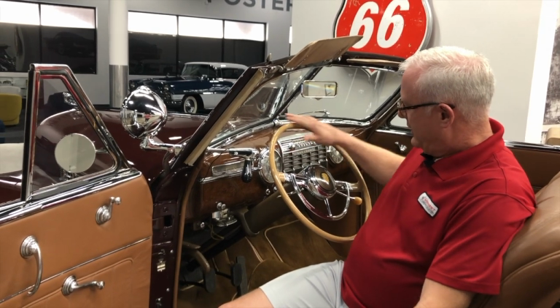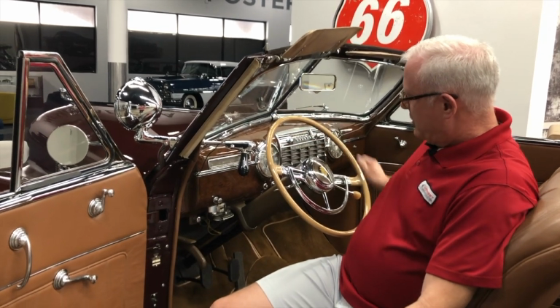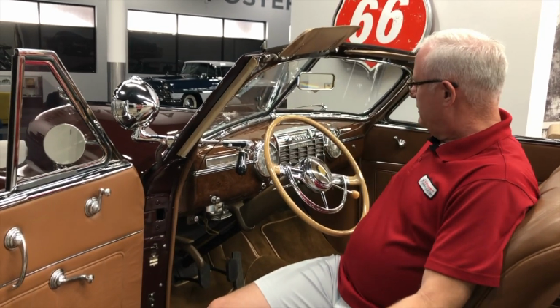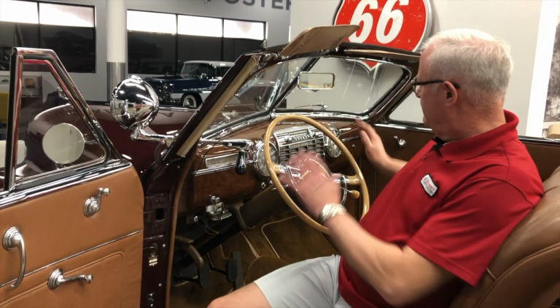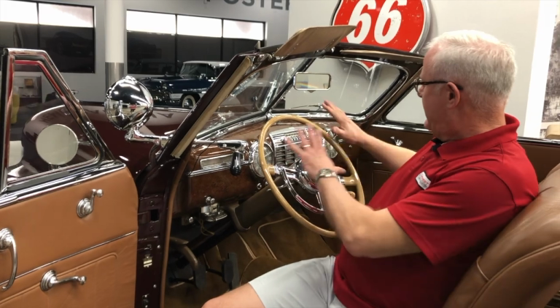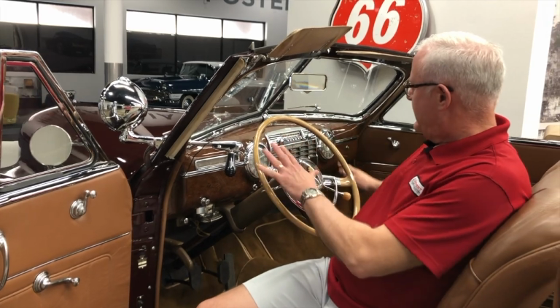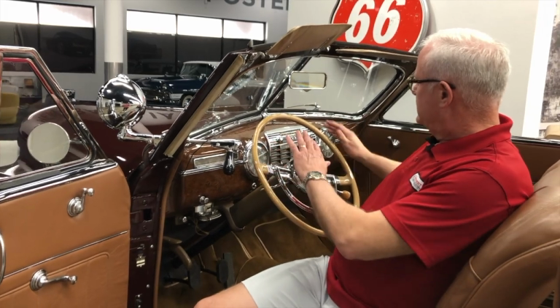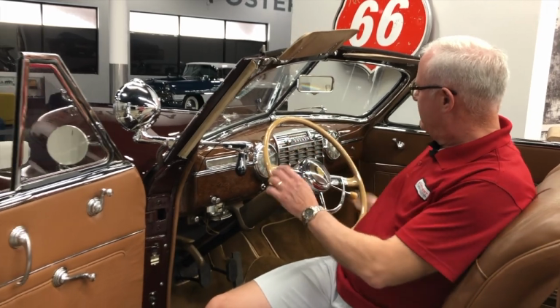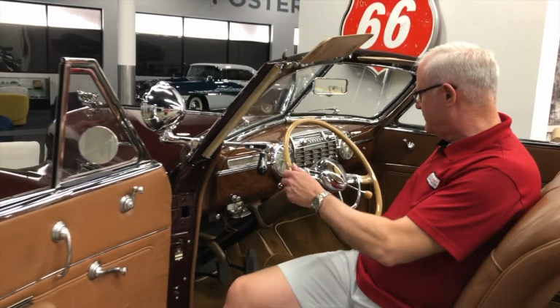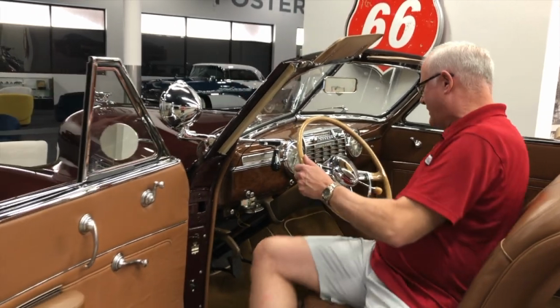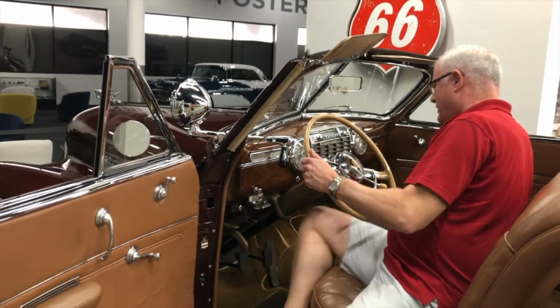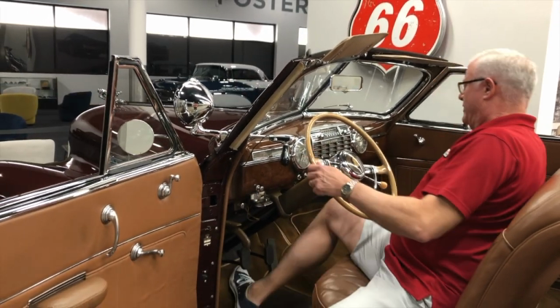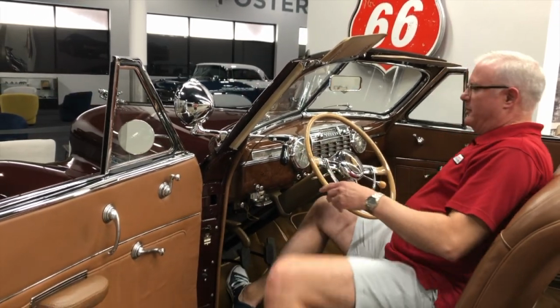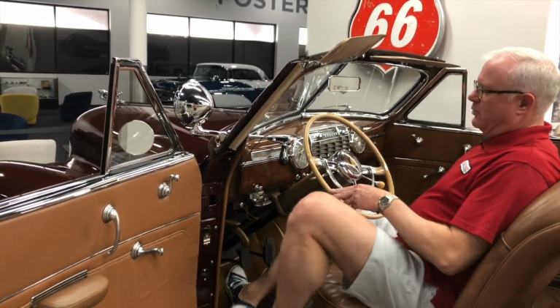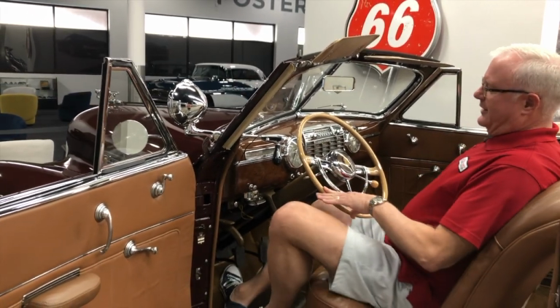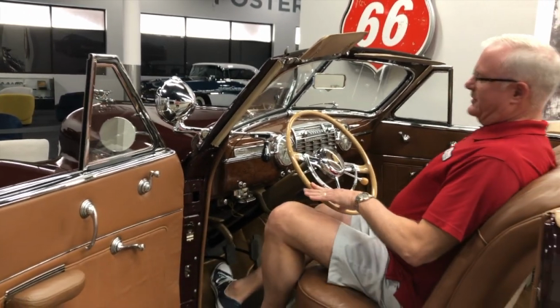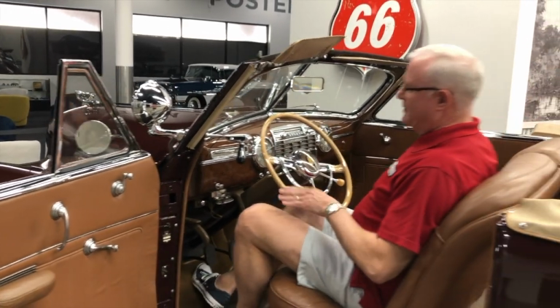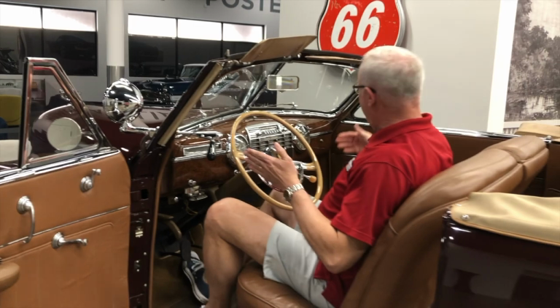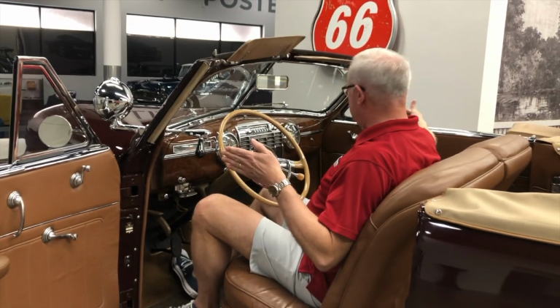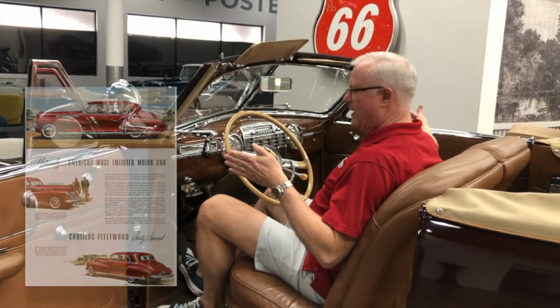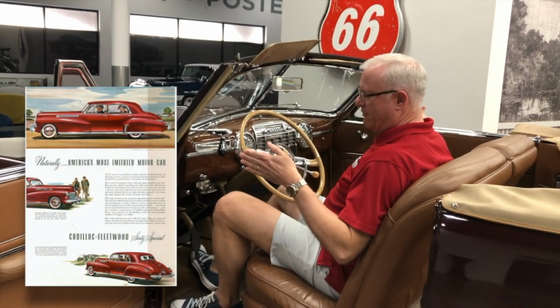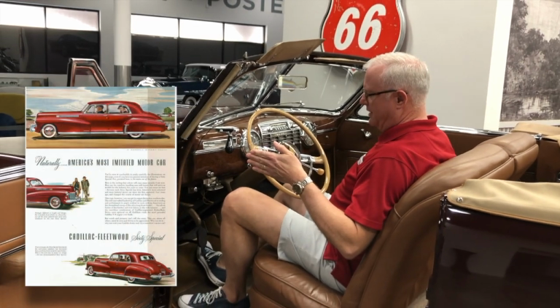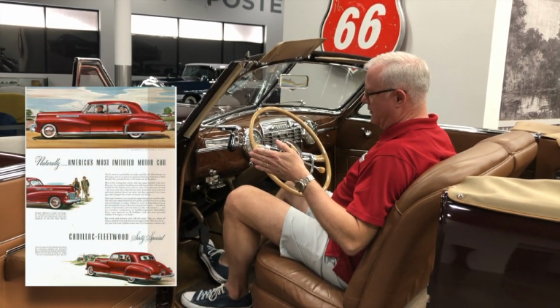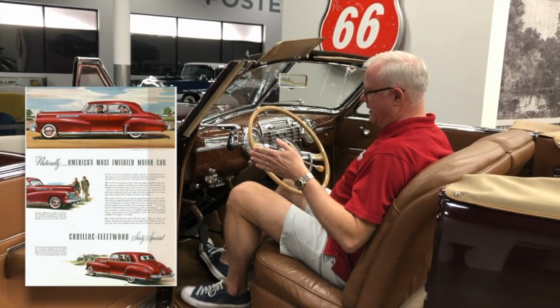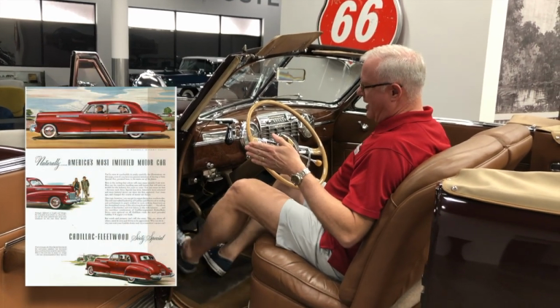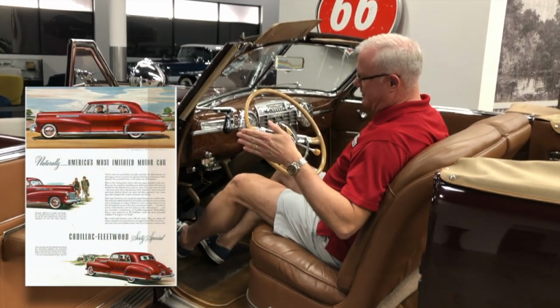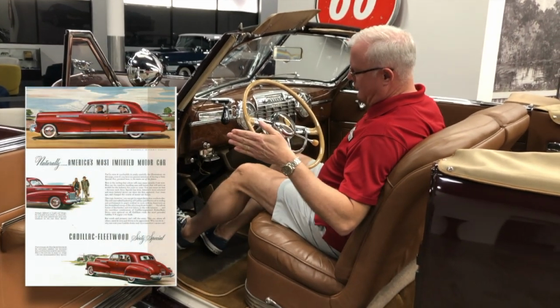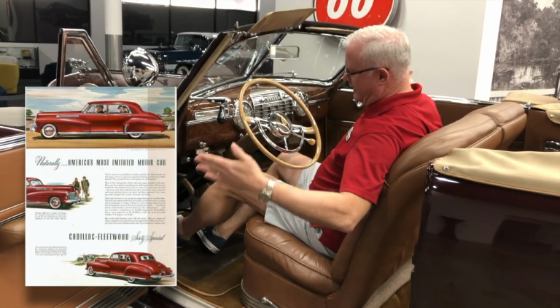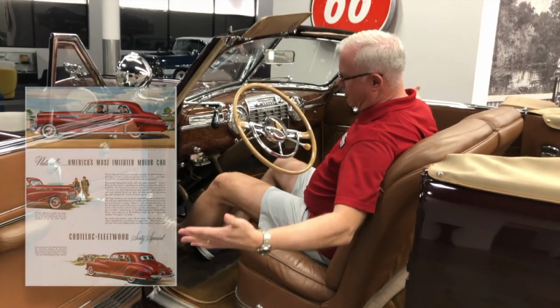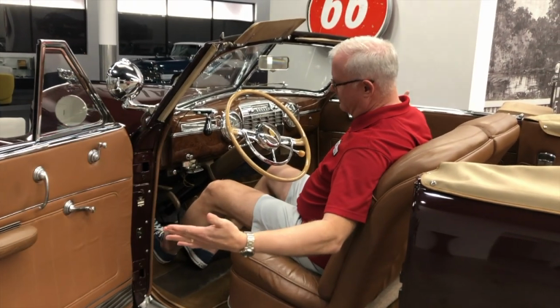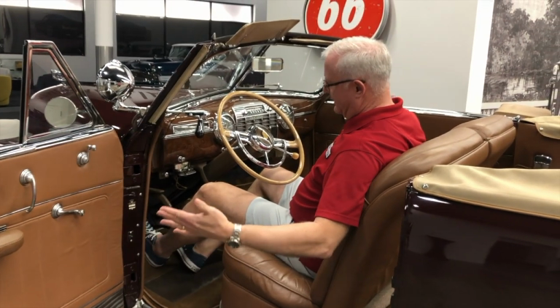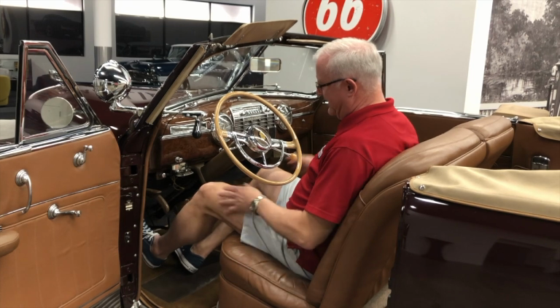Getting in the car, beautiful layout on the dash, very tastefully done, very roomy. One of the things that was added was about five more inches of width for 1941. I'm six foot three and I have more leg room than I could ever need.